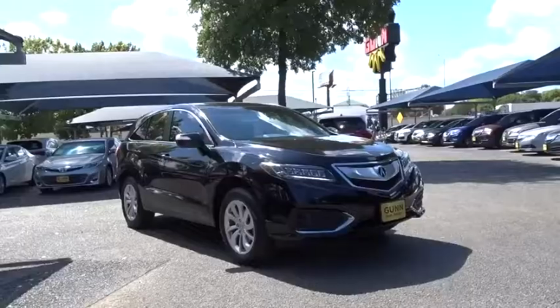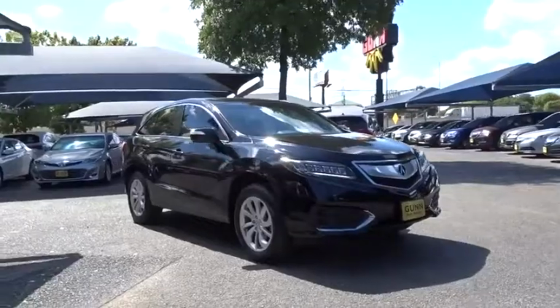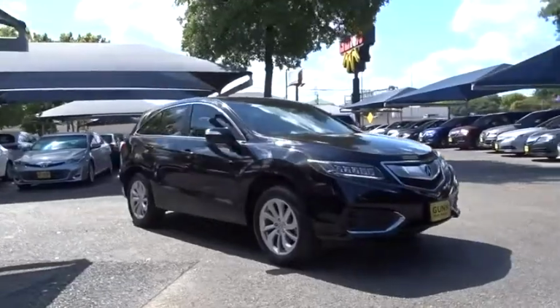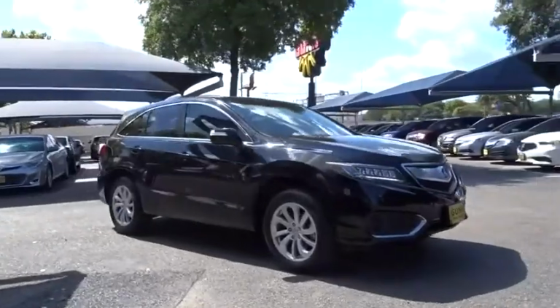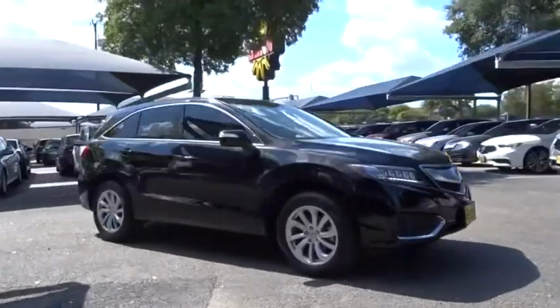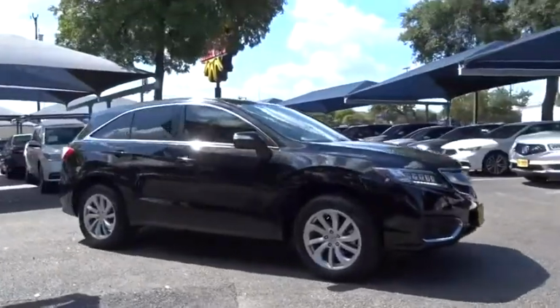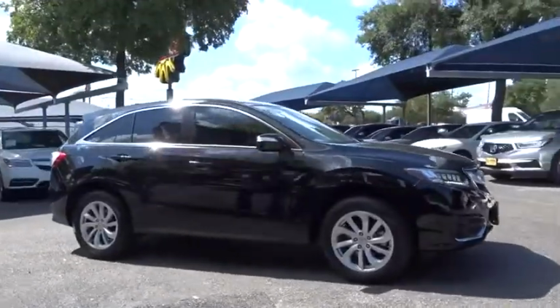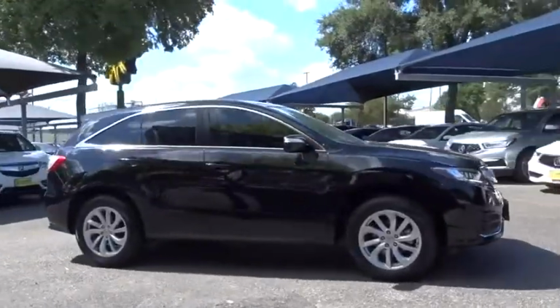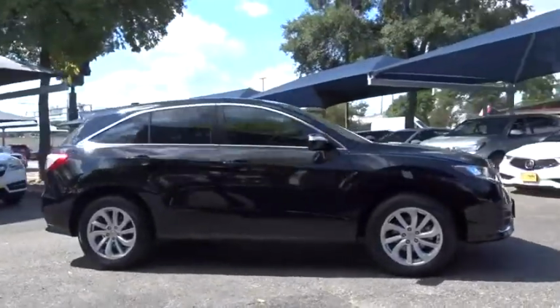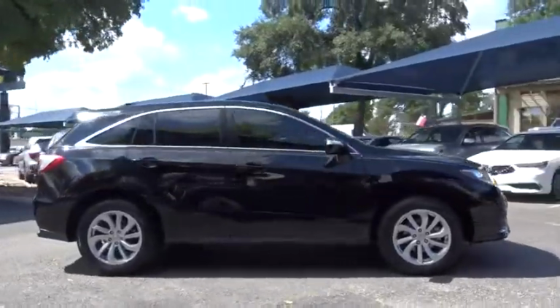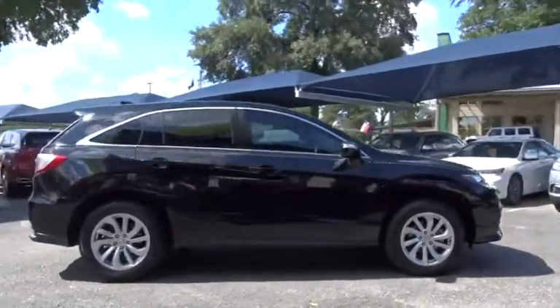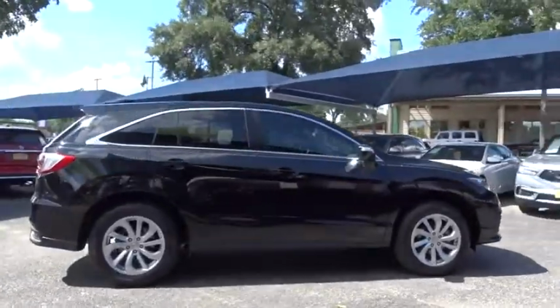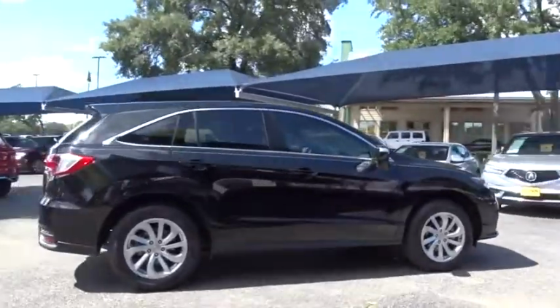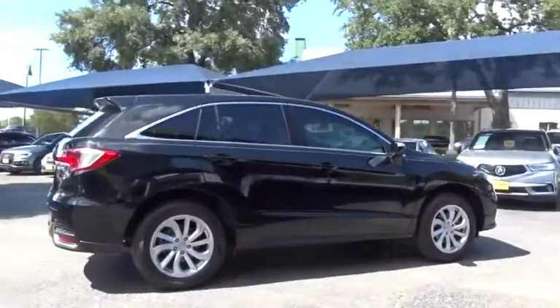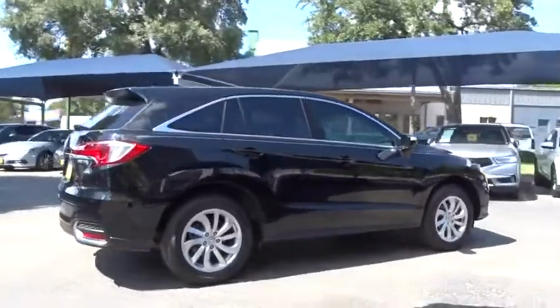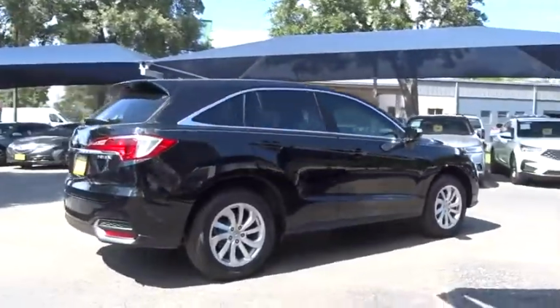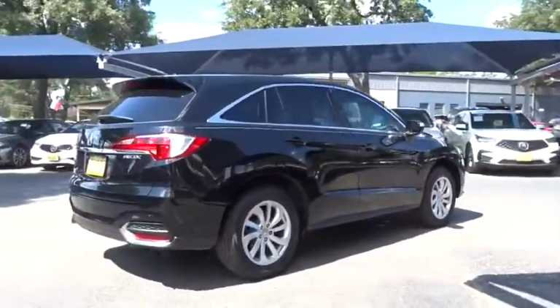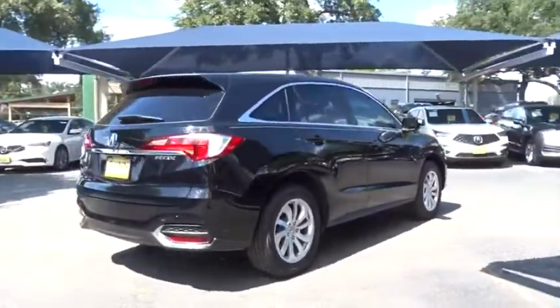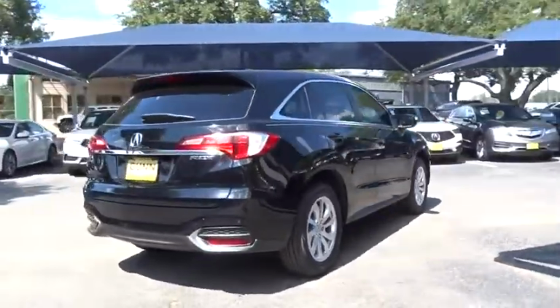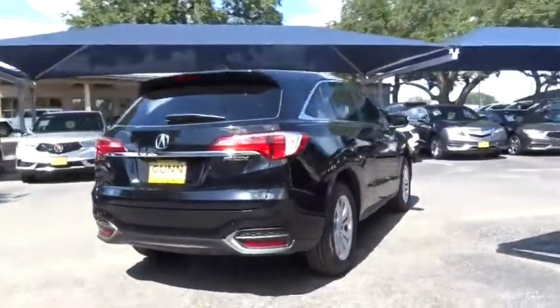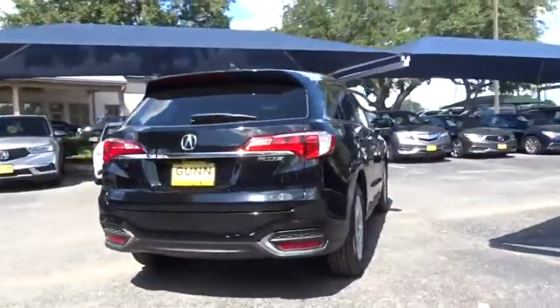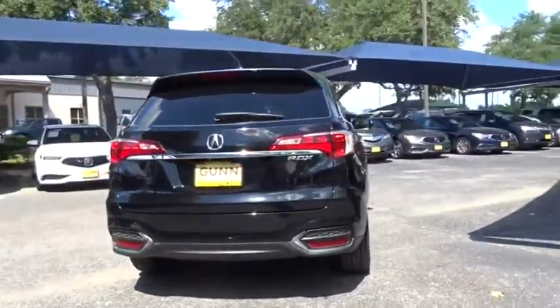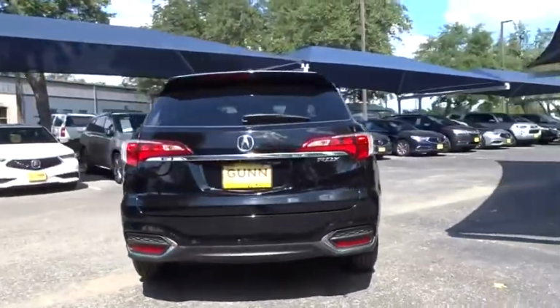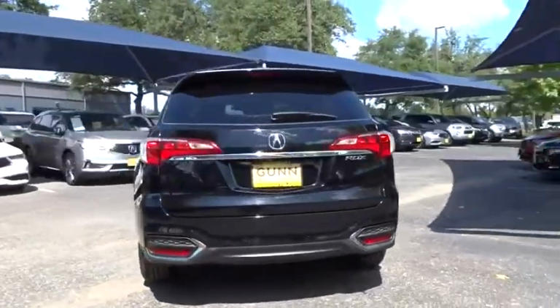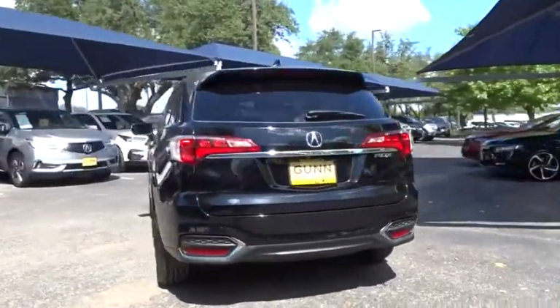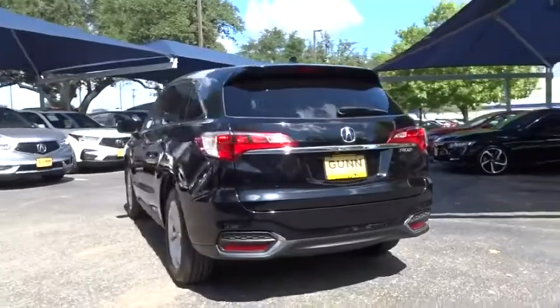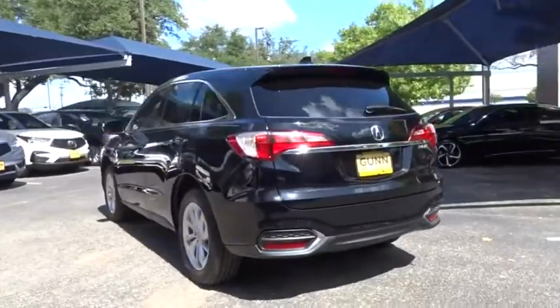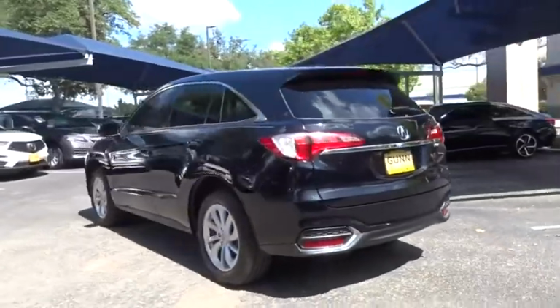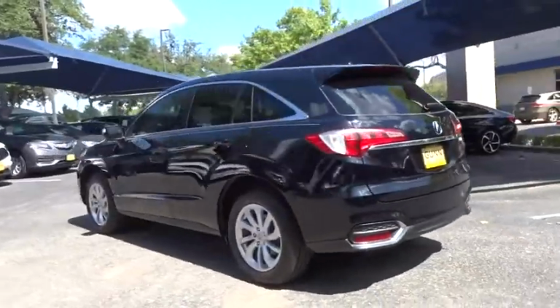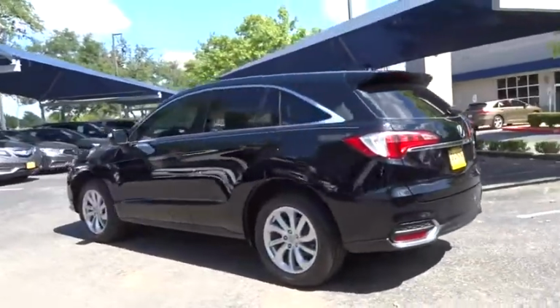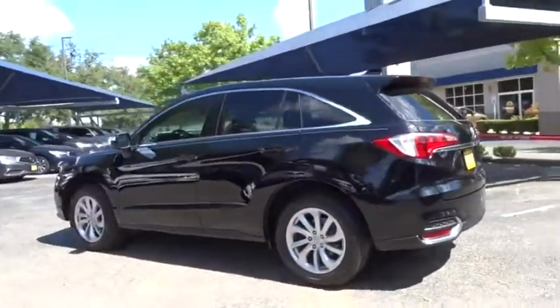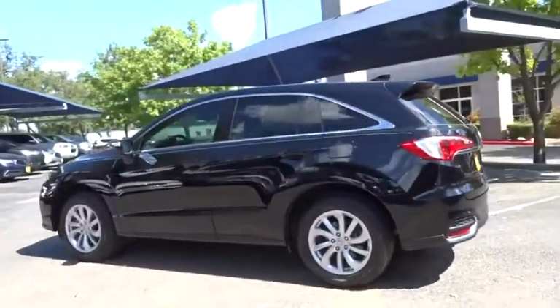We are pleased to show you the 2017 Acura RDX. Viewed as Acura's answer to BMW's sporty X3, the RDX offers a stylish interior, plenty of sport, and a nice amount of utility.